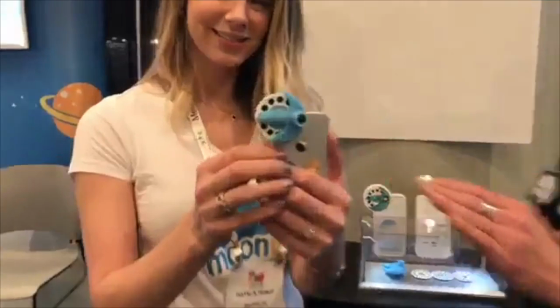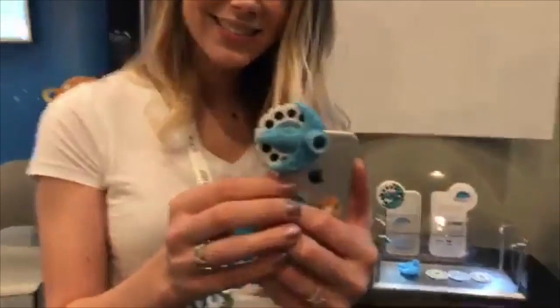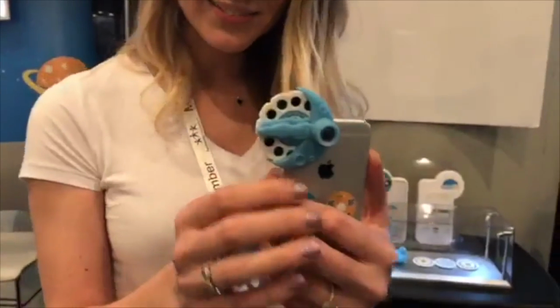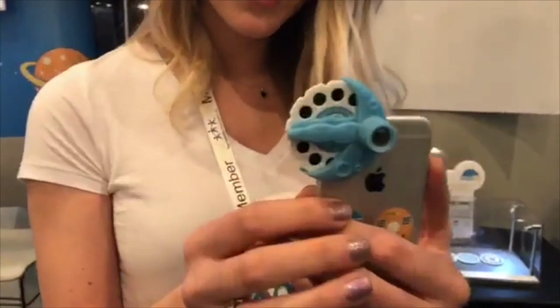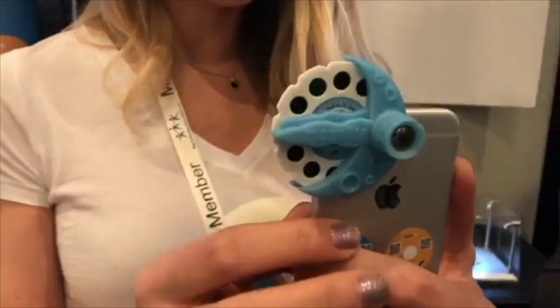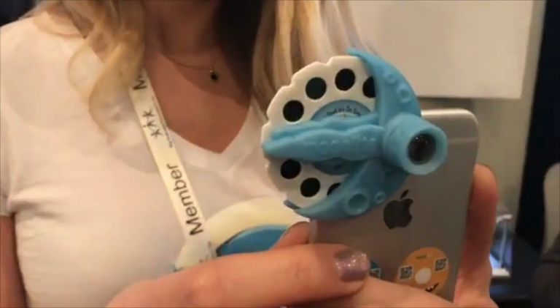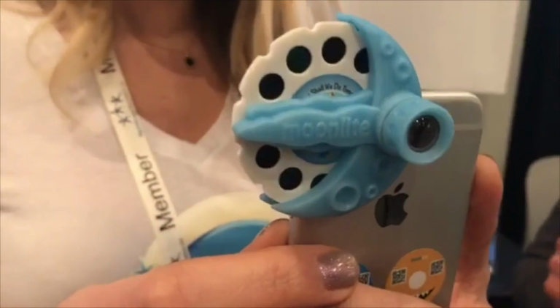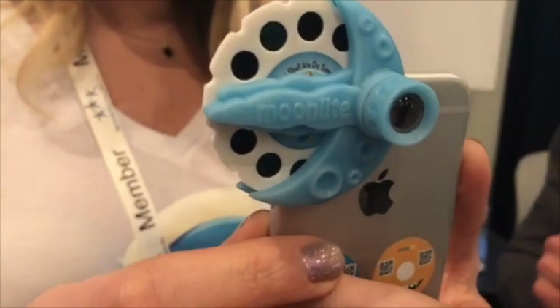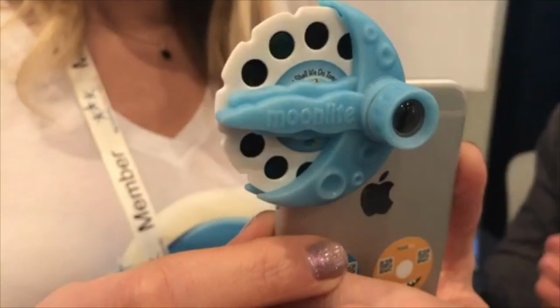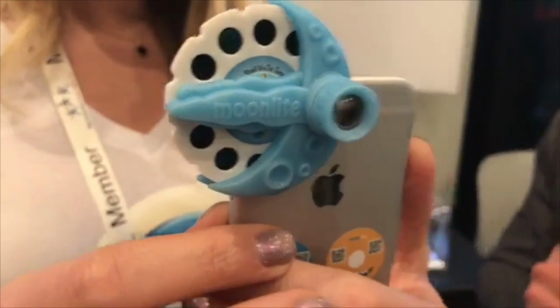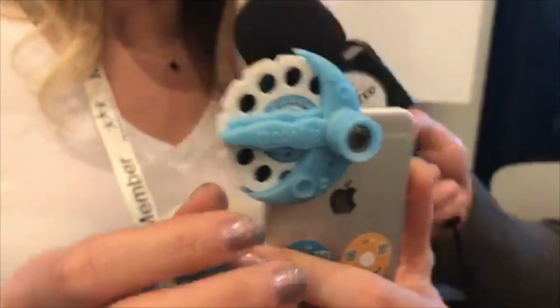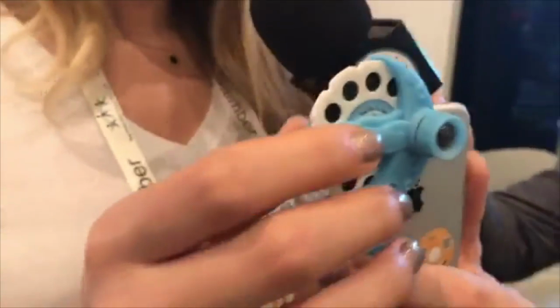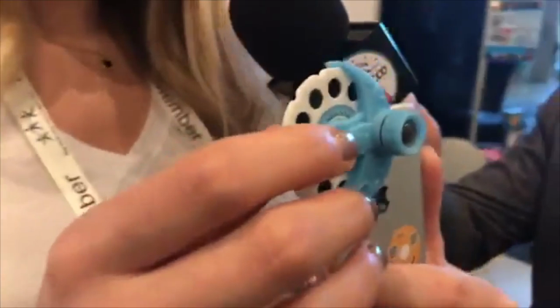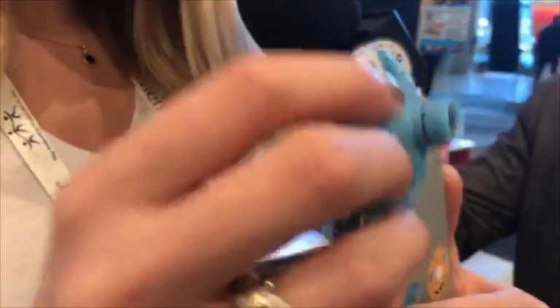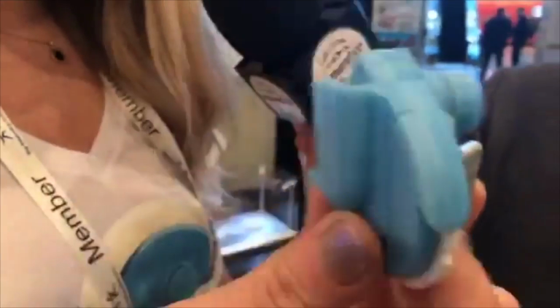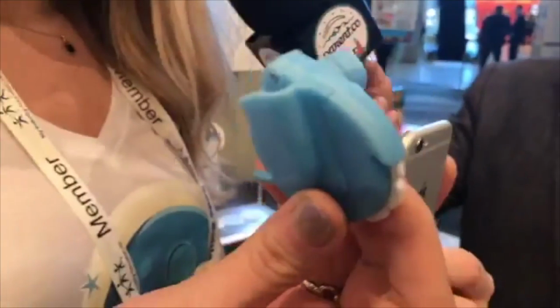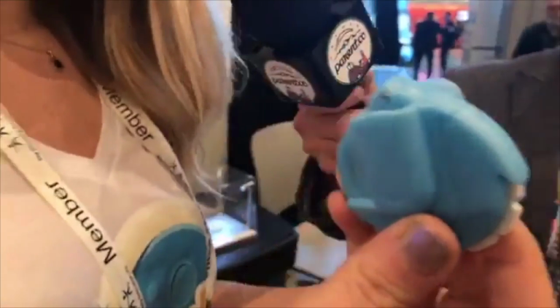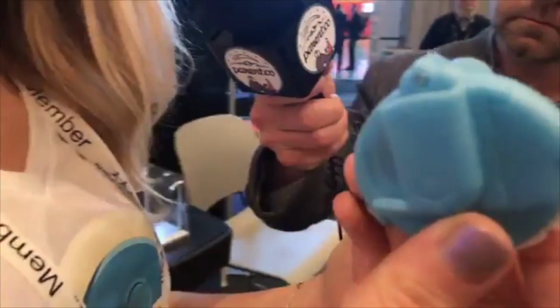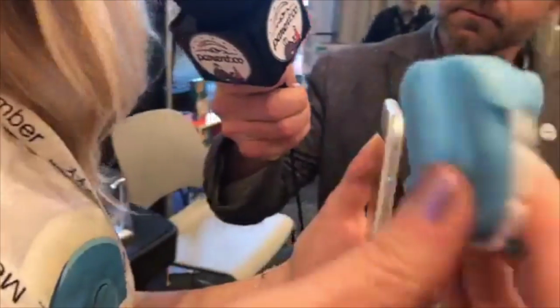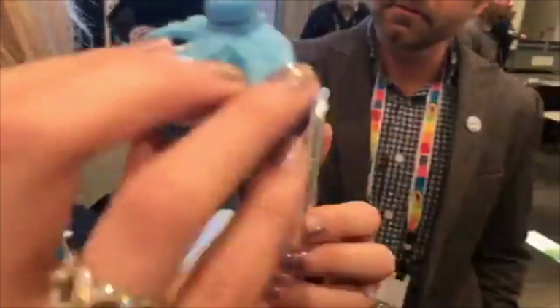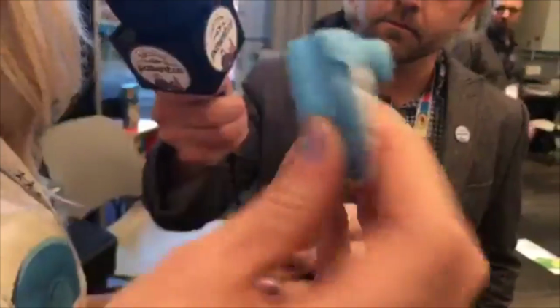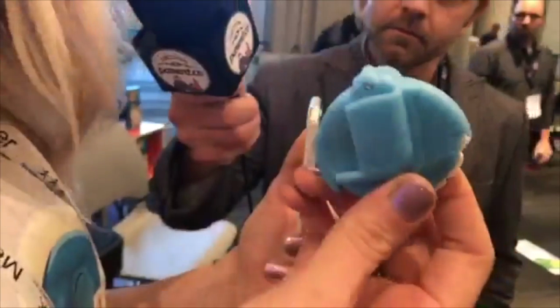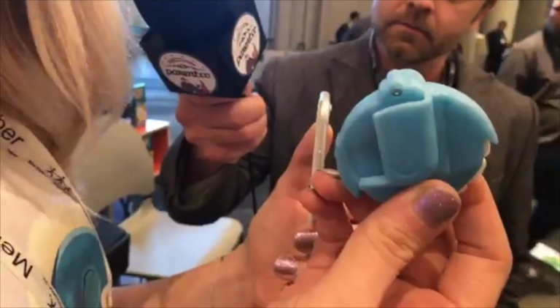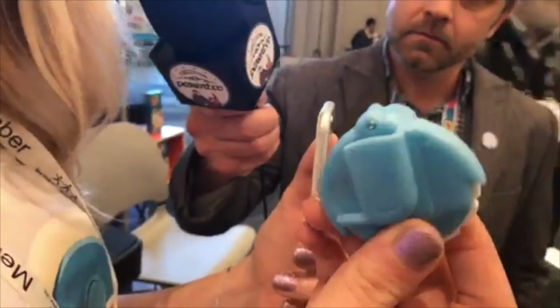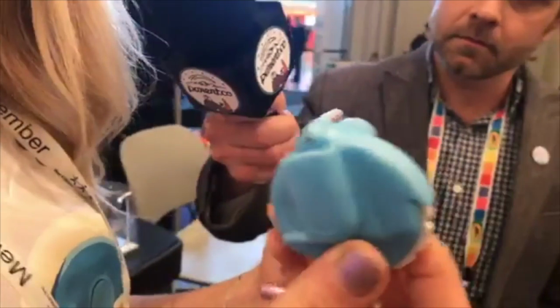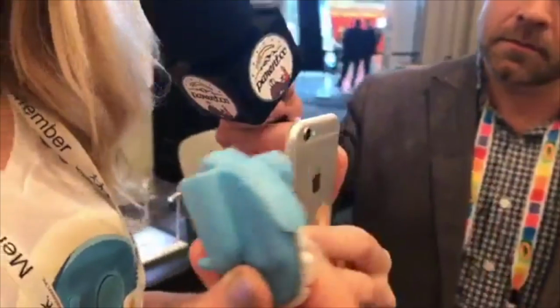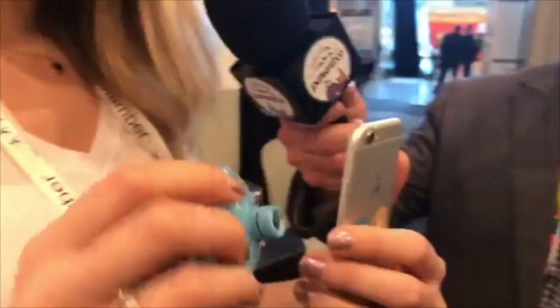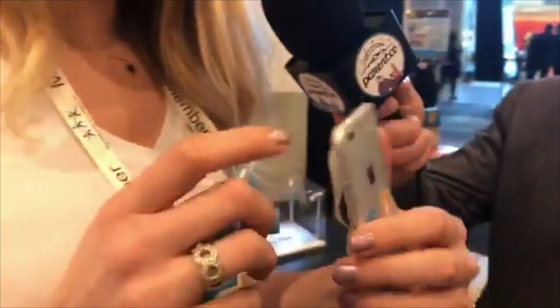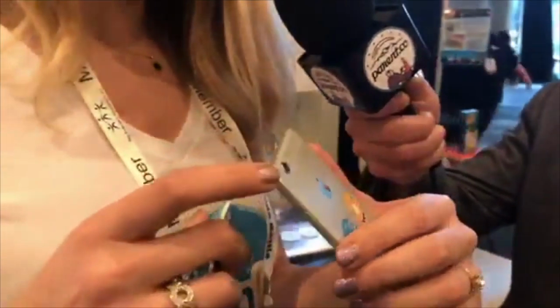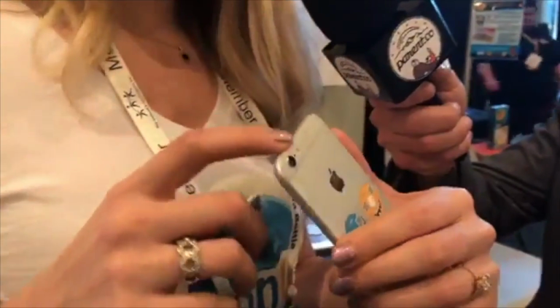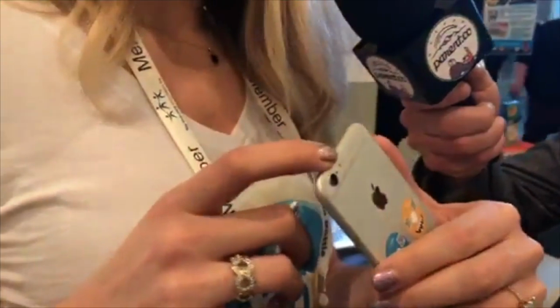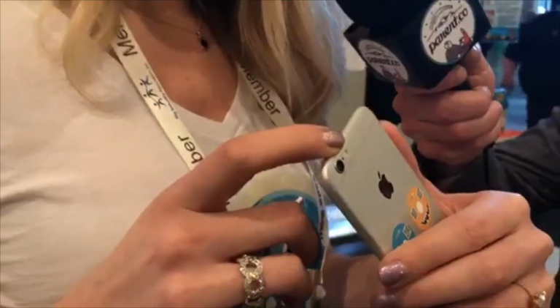So this is the projector itself. There's nothing in here really other than plastic, which is fantastic. It's all powered through the flashlight of your phone.